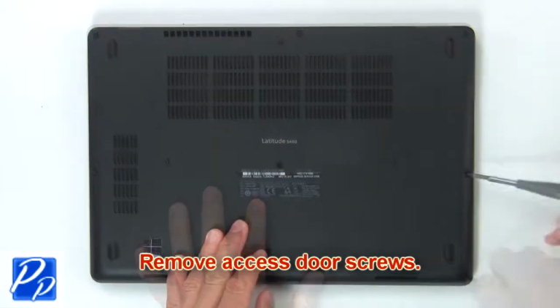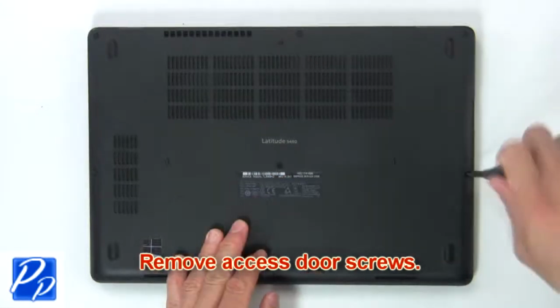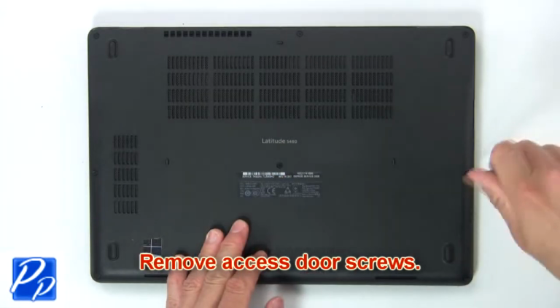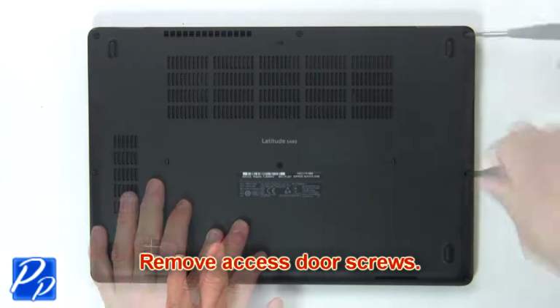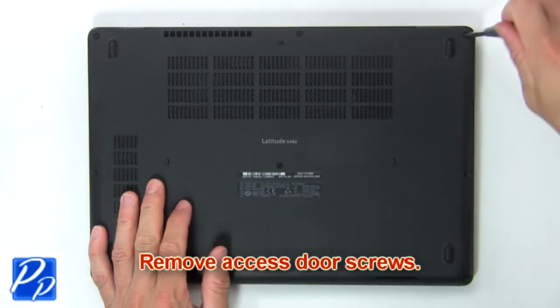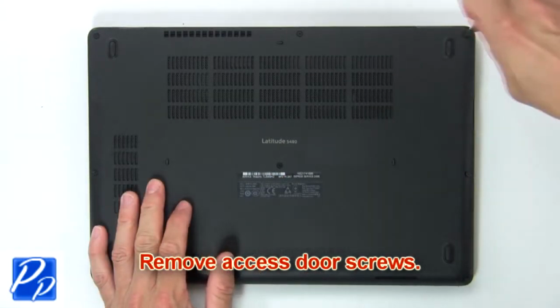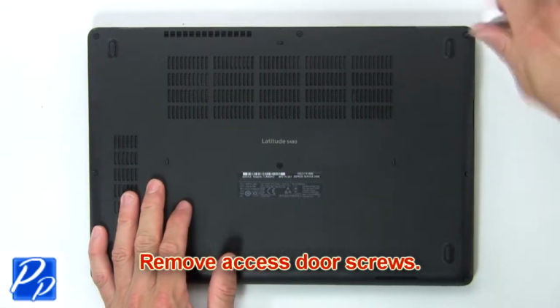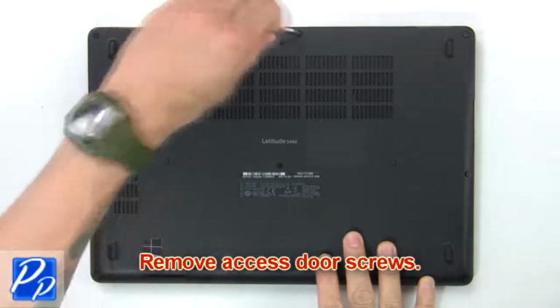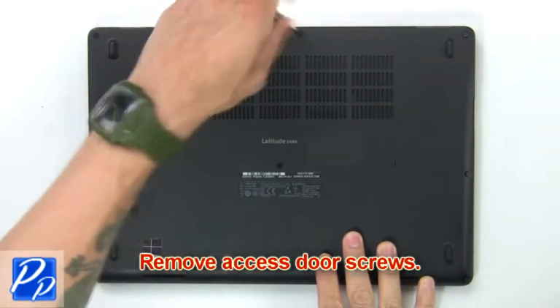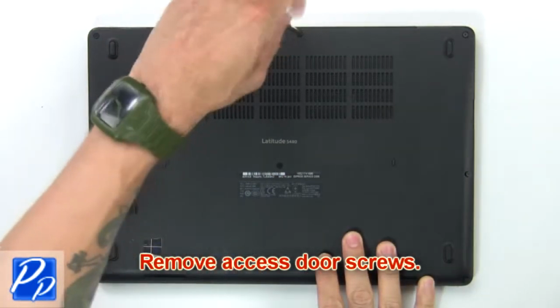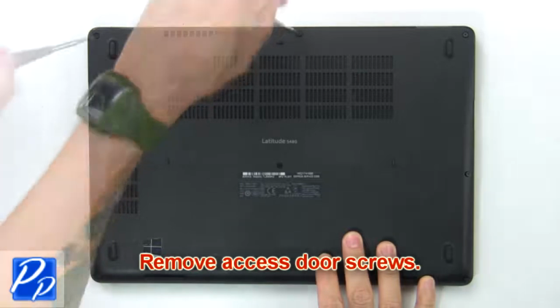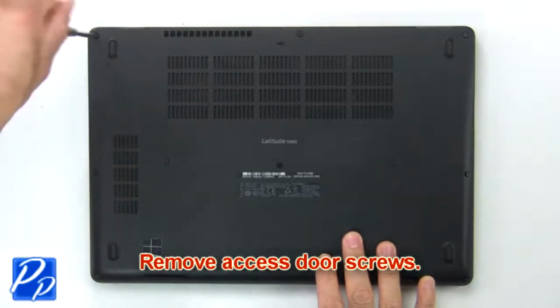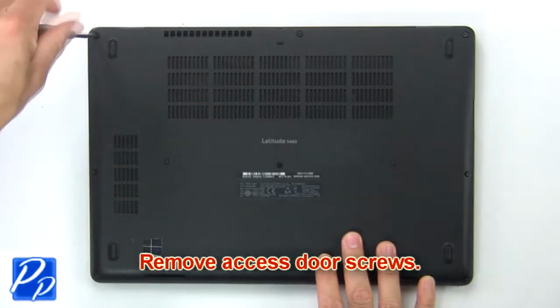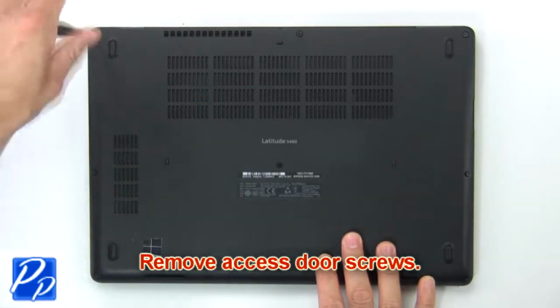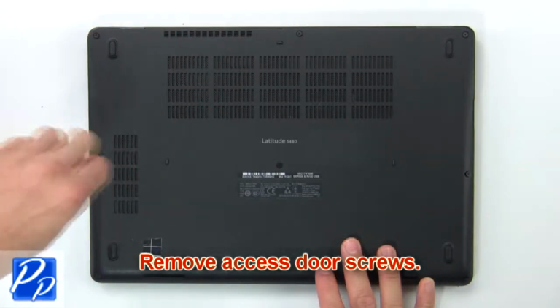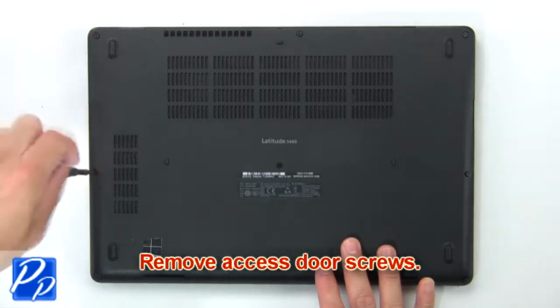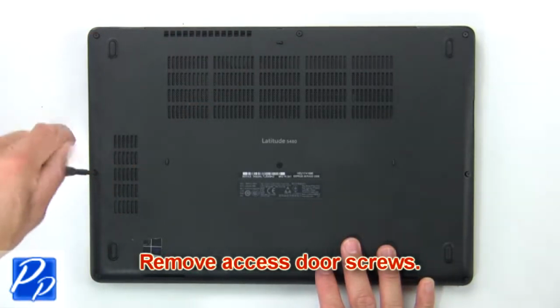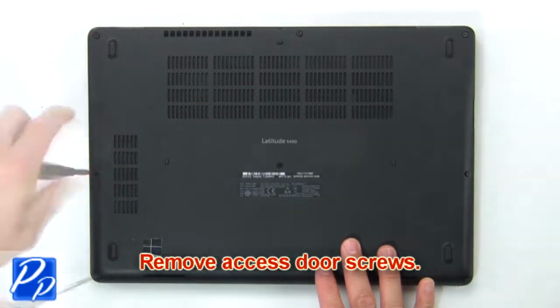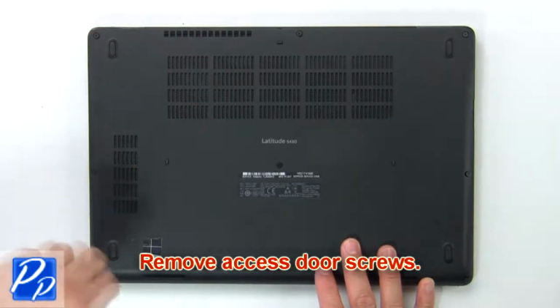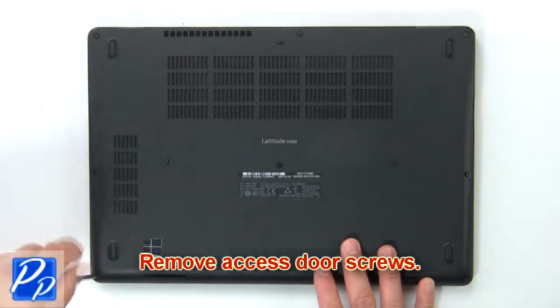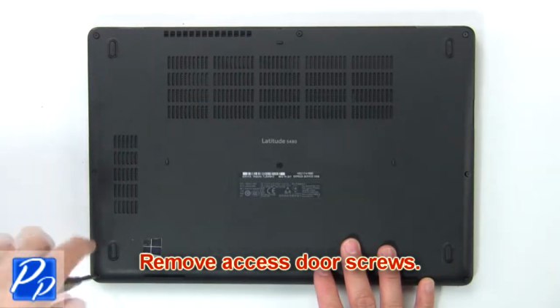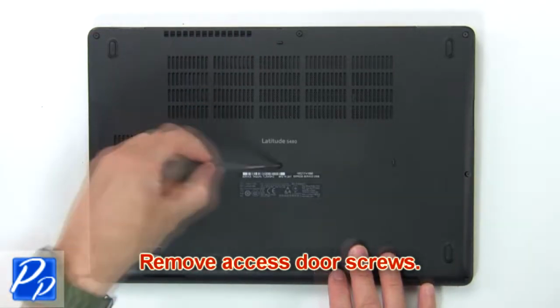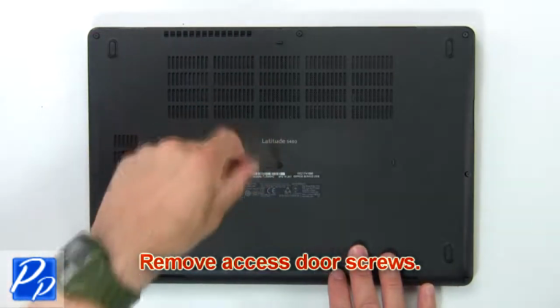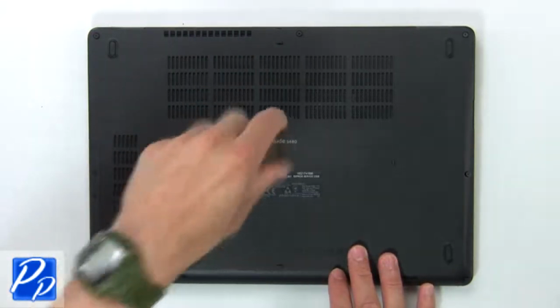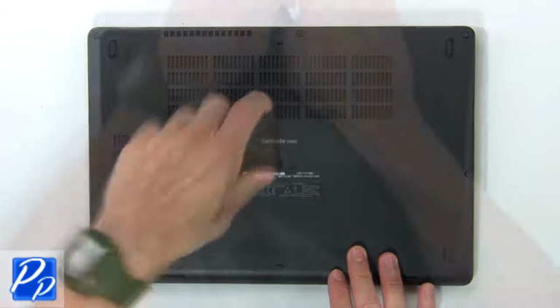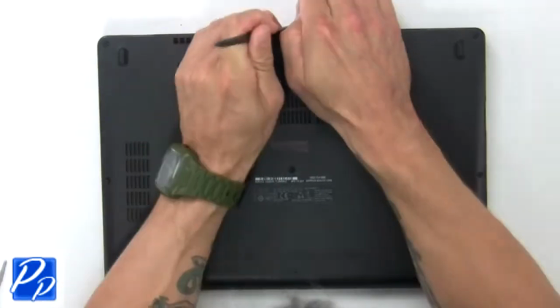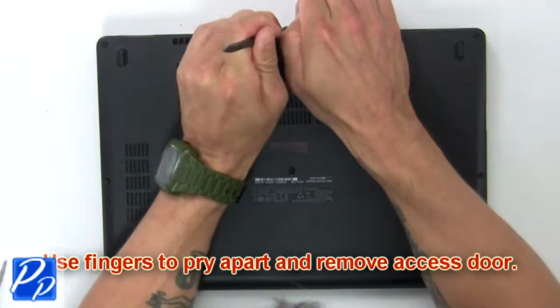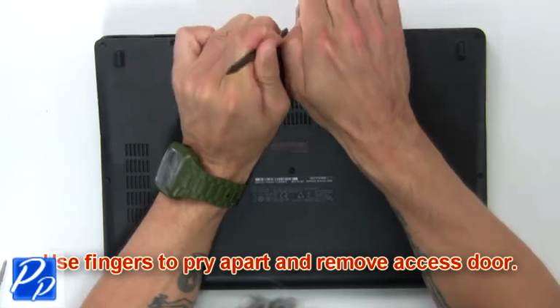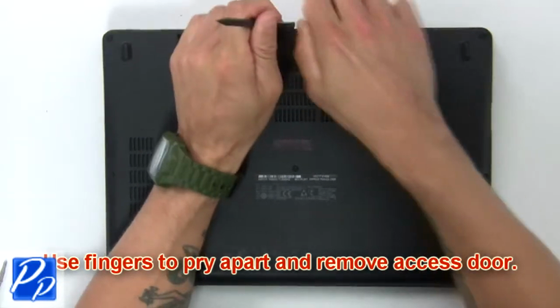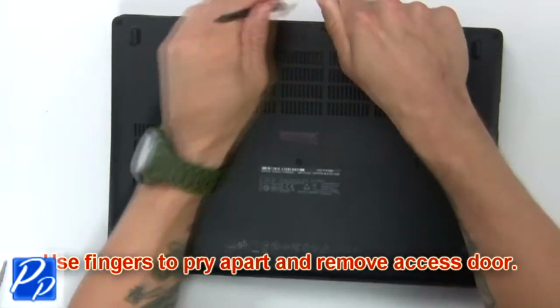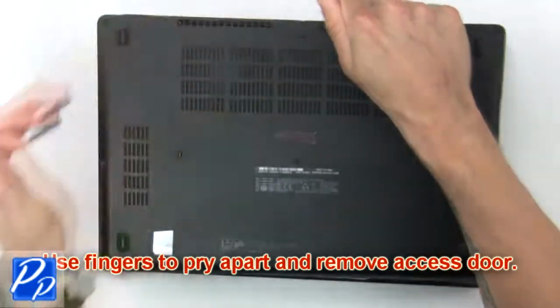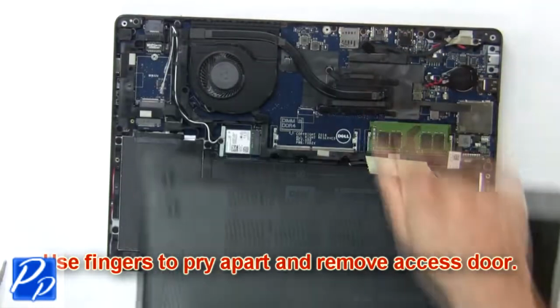Remove the base cover screws, then use your fingers to pry apart and remove the base cover.